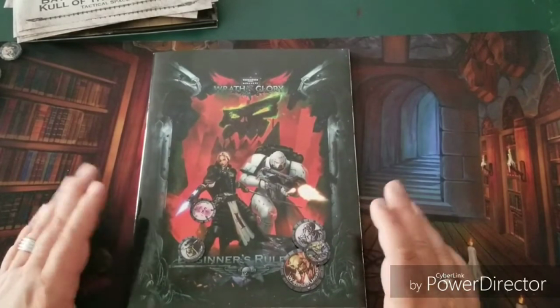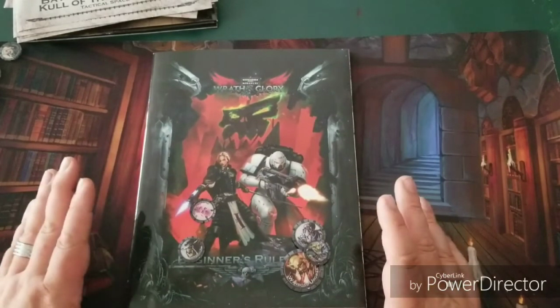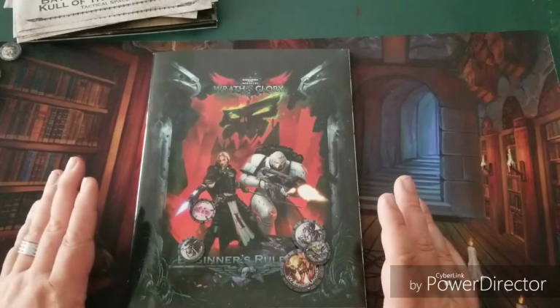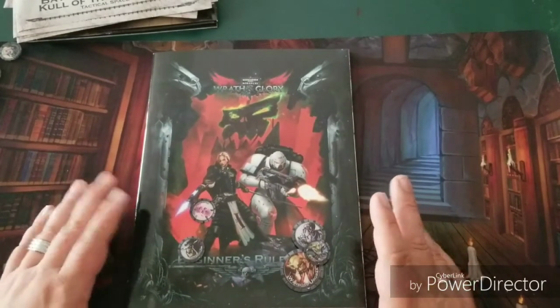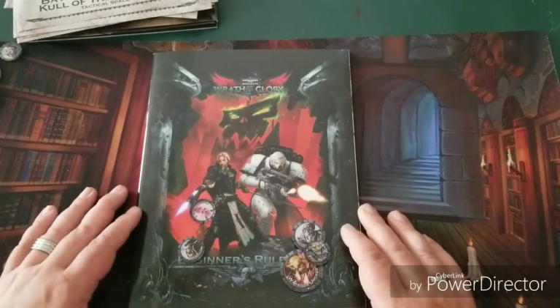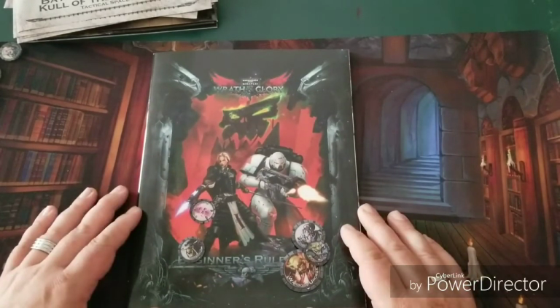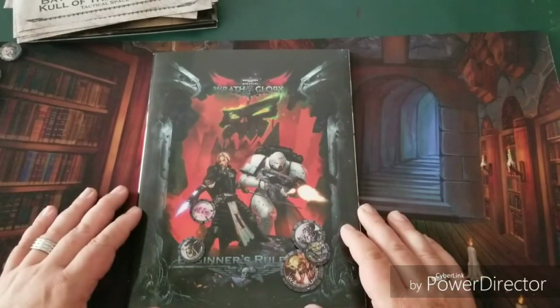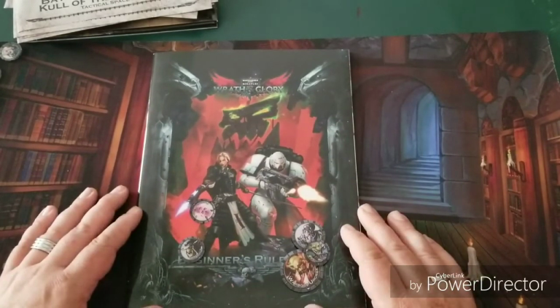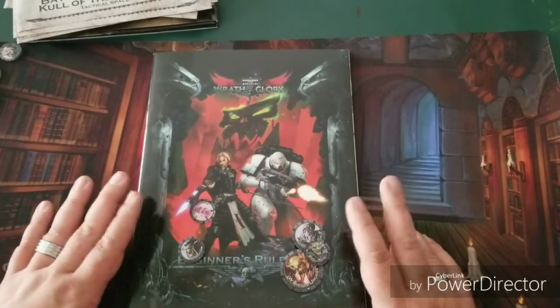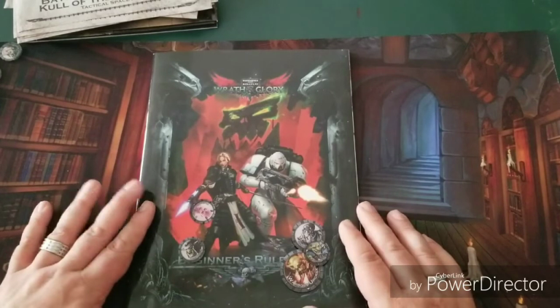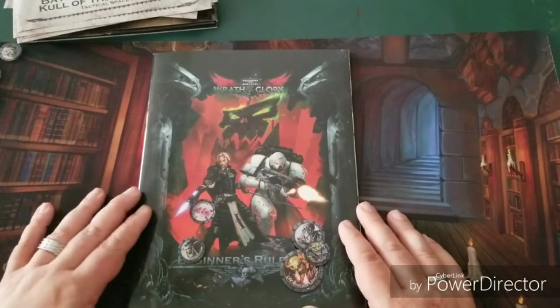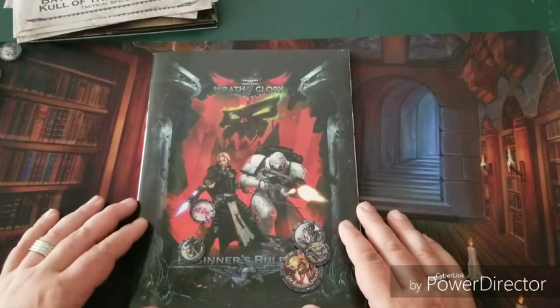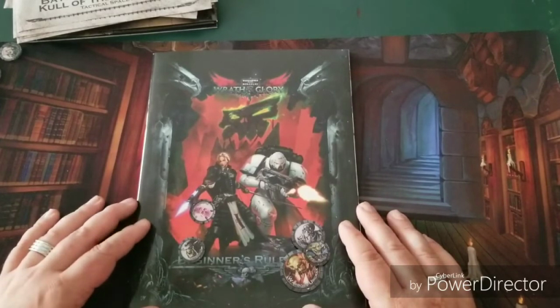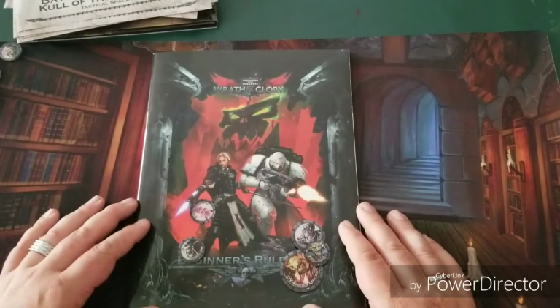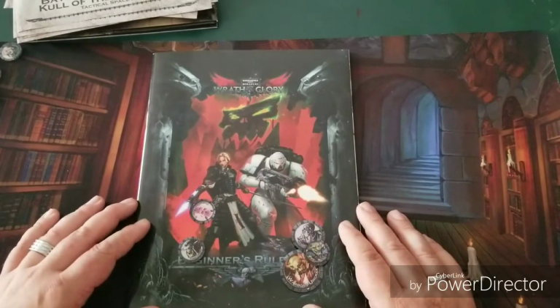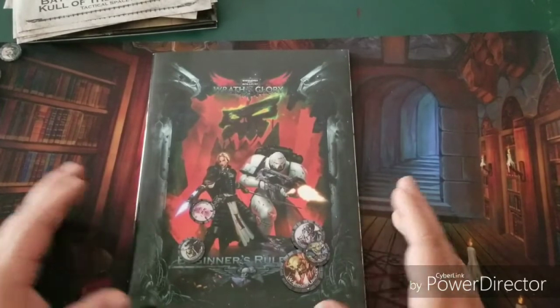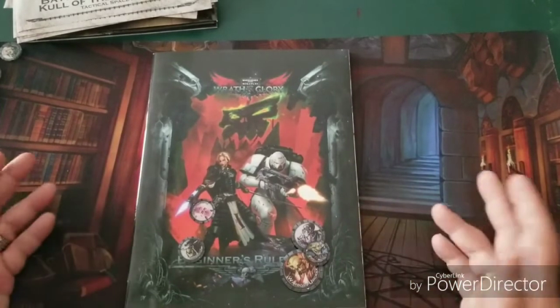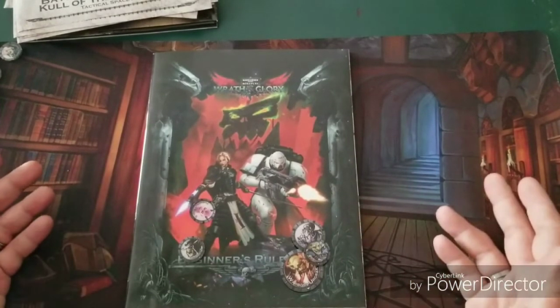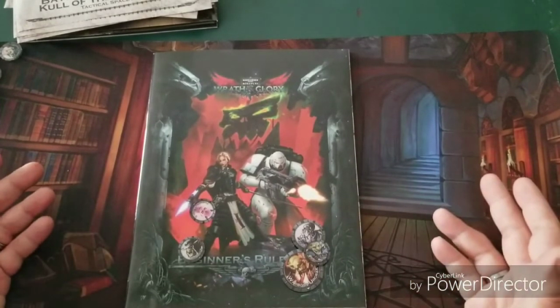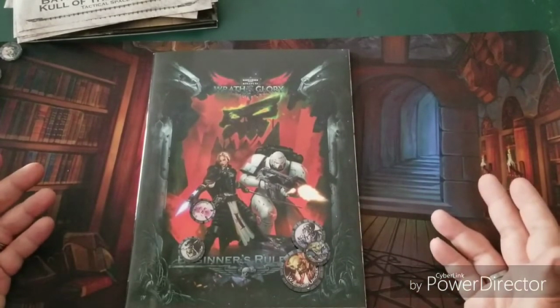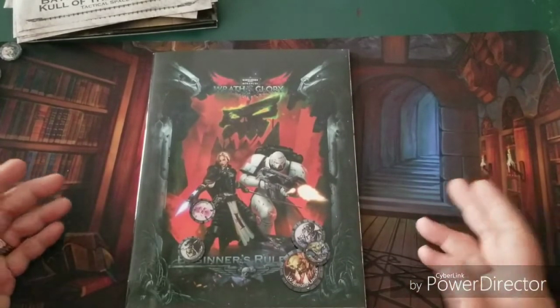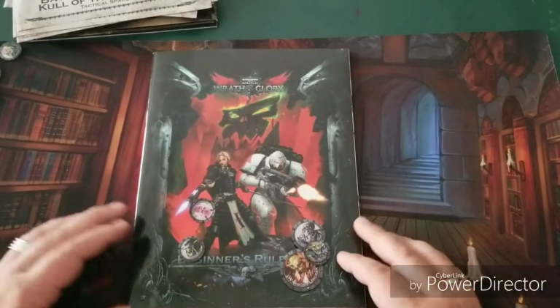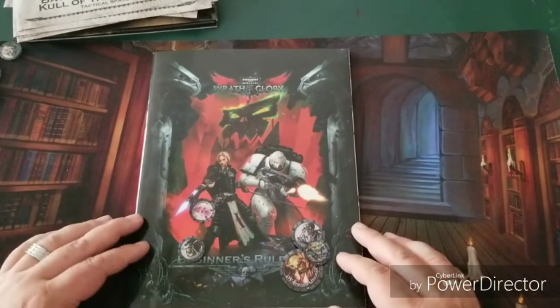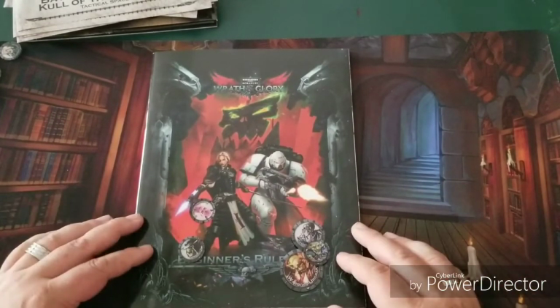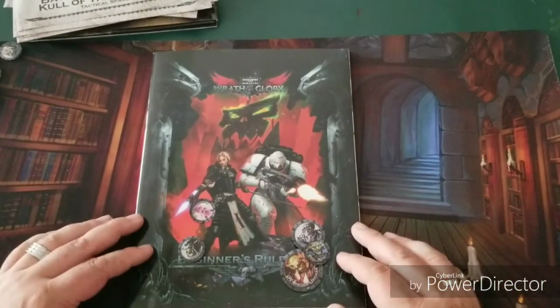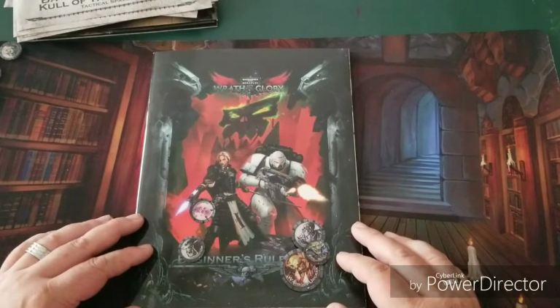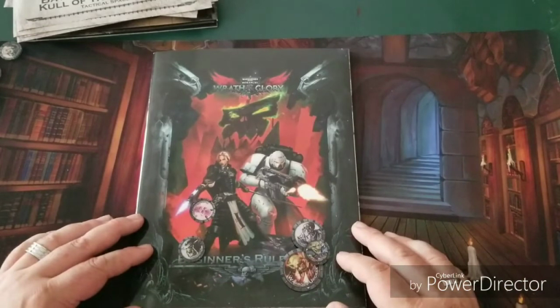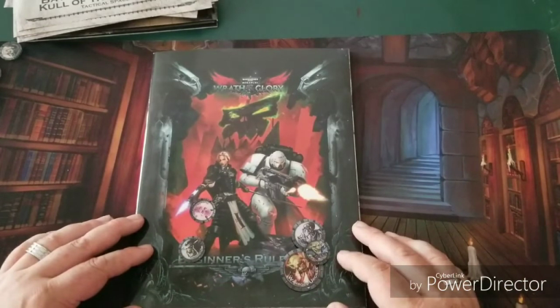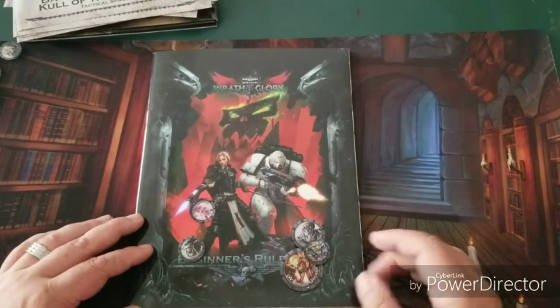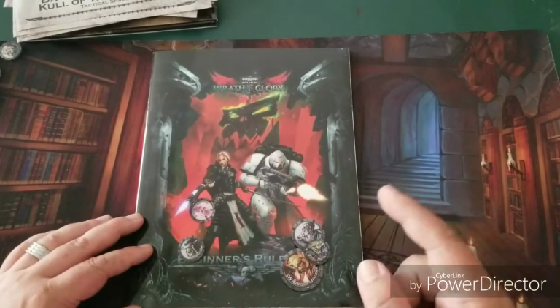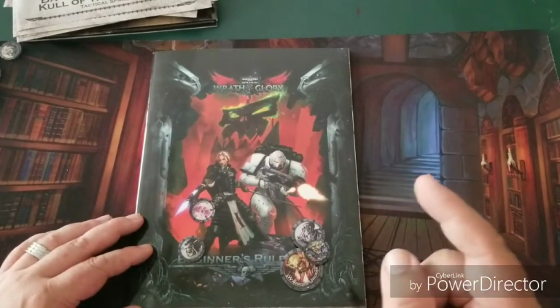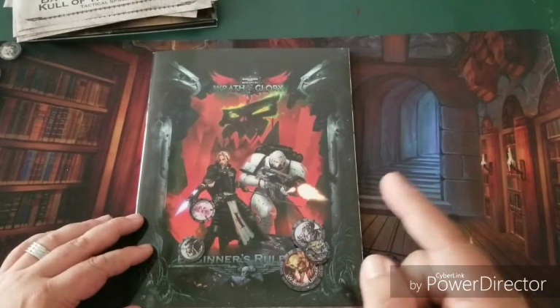So that is the starter box unboxing for Warhammer 40,000: Wrath and Glory, the role-playing game. I'll do a full read-through and get back to you with a full review. Until next time, I'm QuestWise, and I am out.